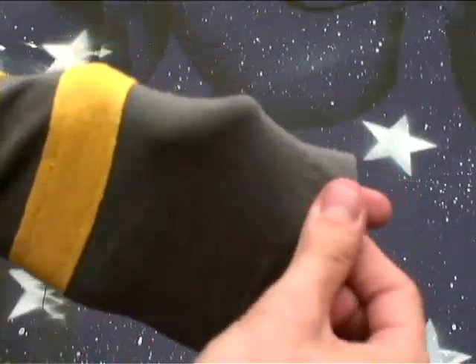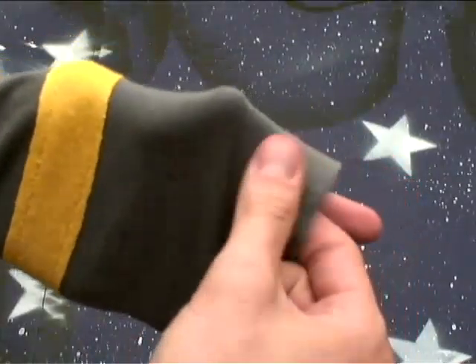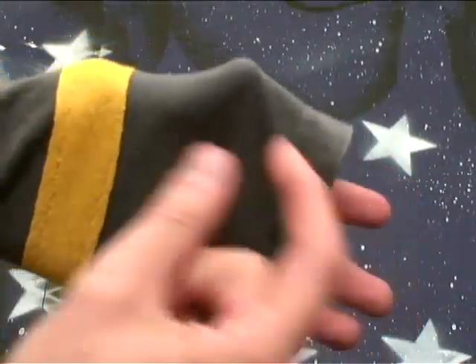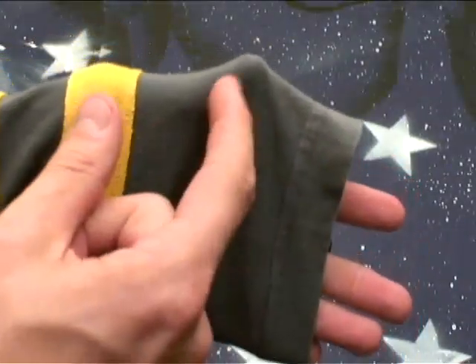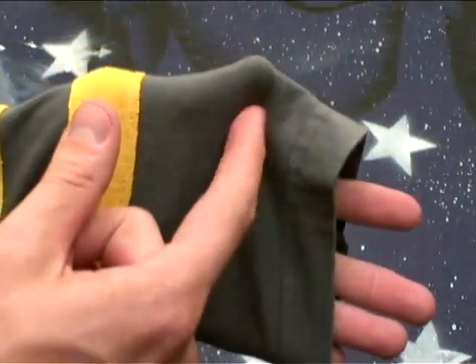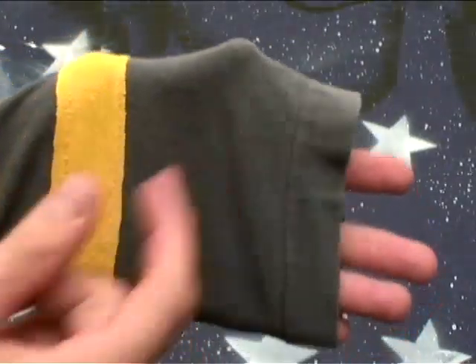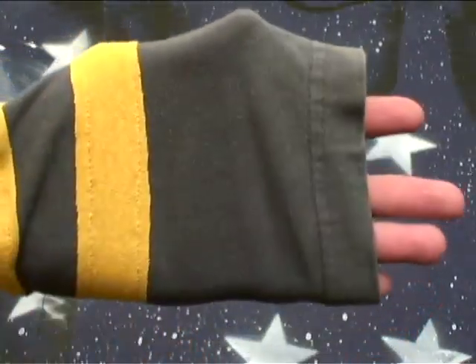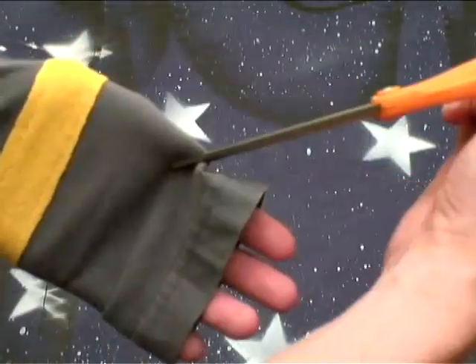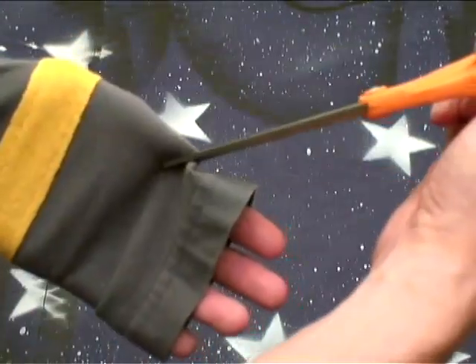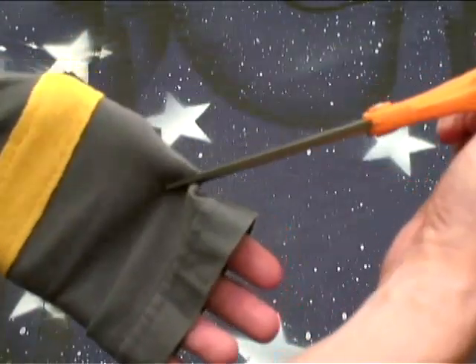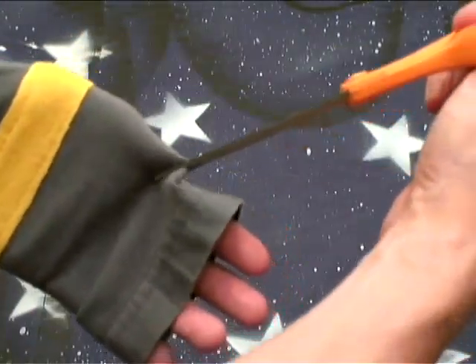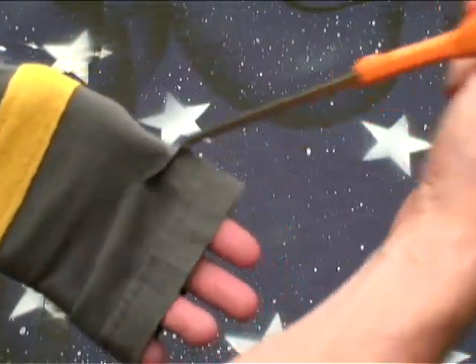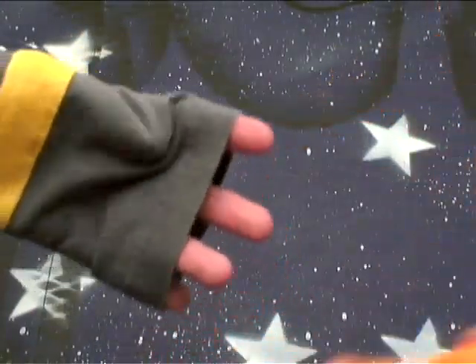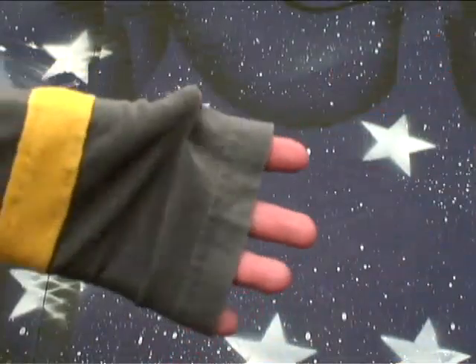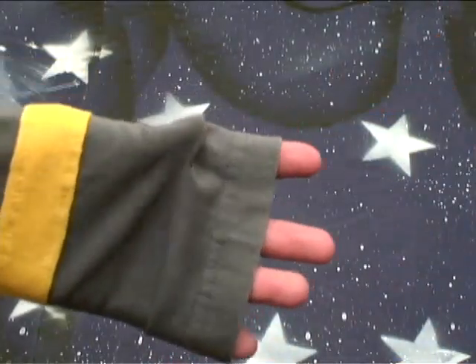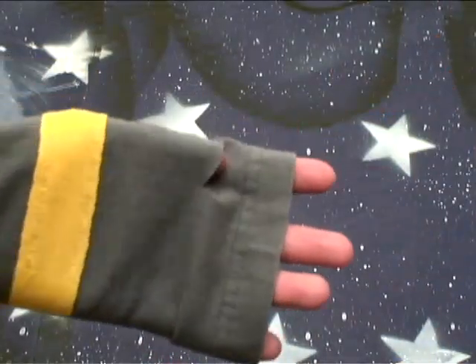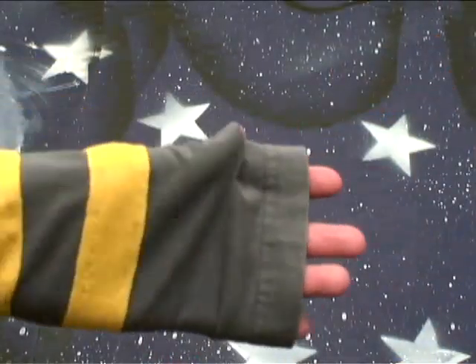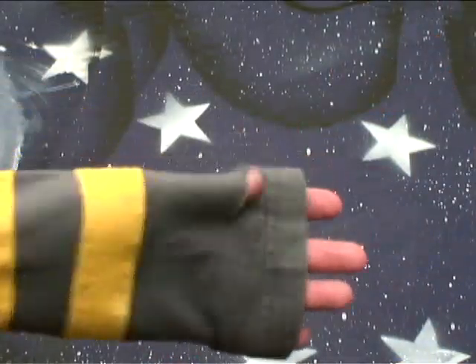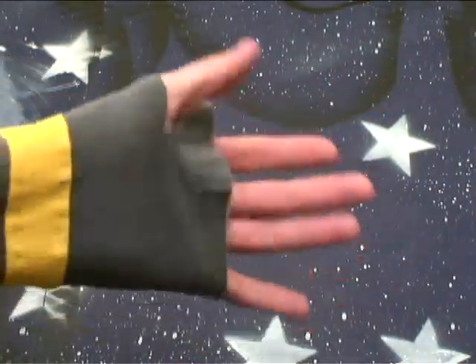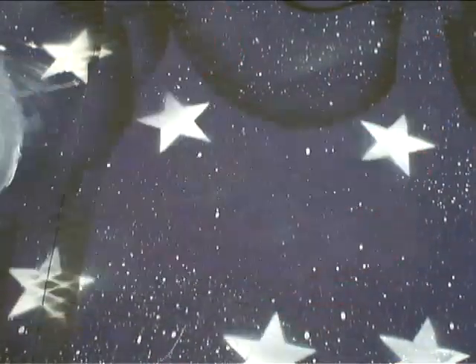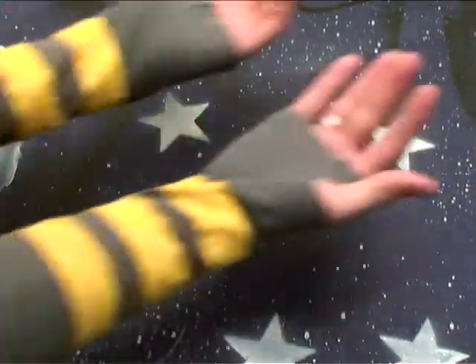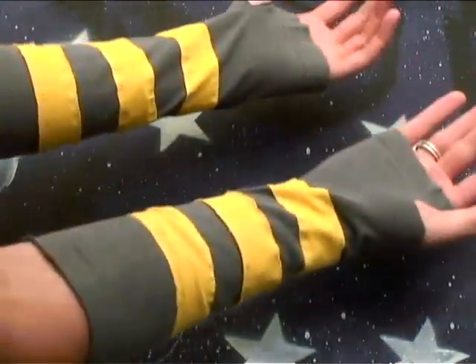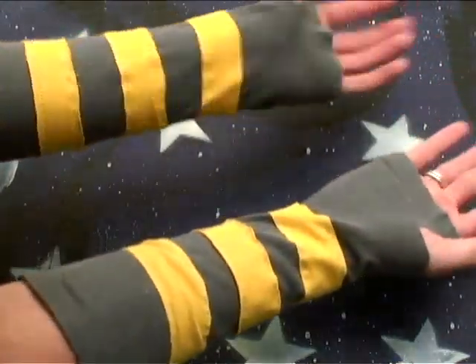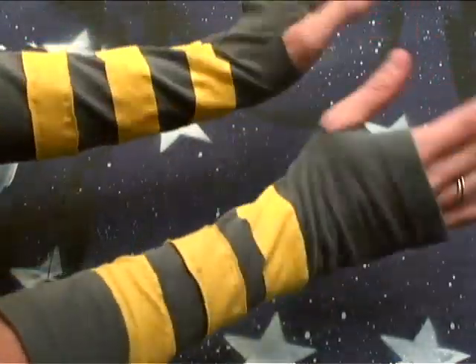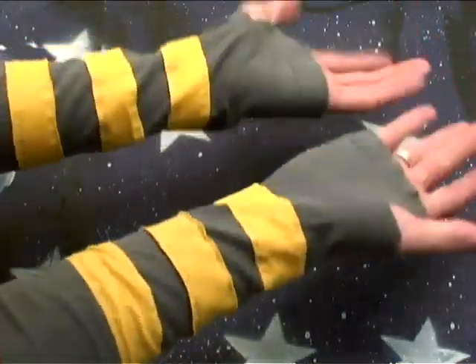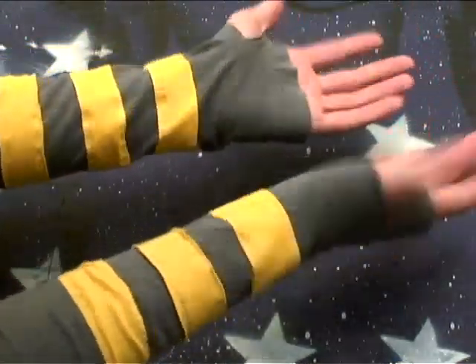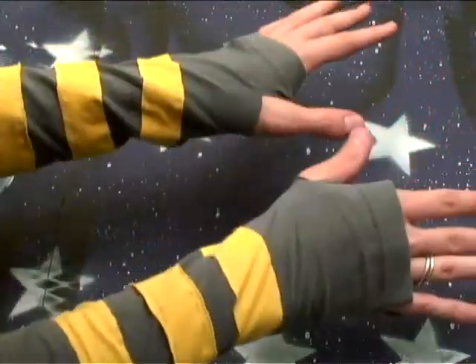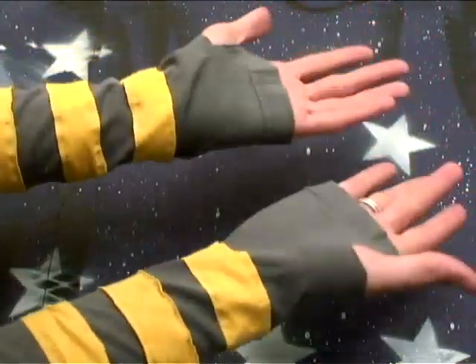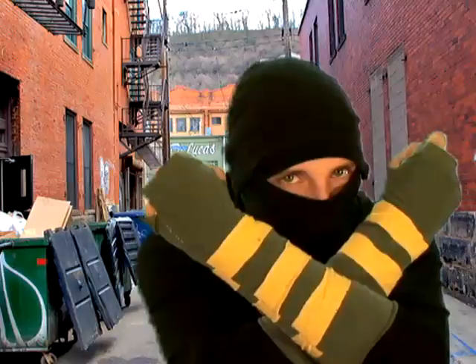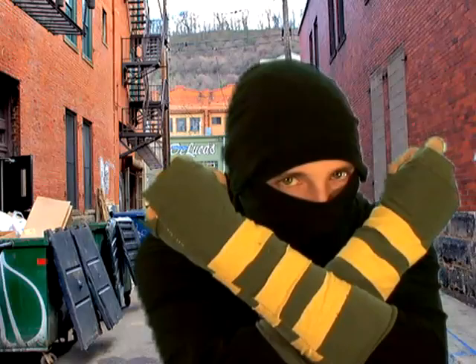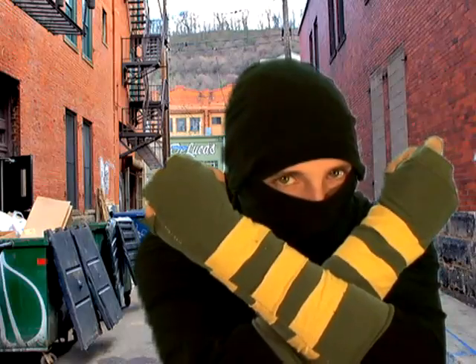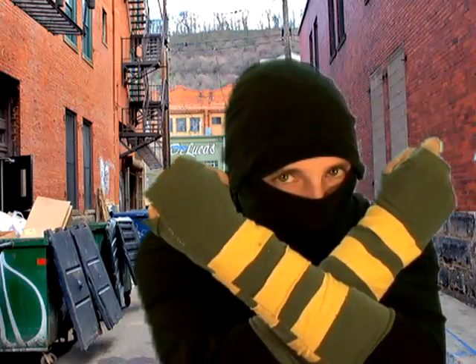Lastly, a couple inches from the top, make a small slit for your thumbs — without cutting your thumbs off — and press them. Ninja mitts. You're now ready for battle.